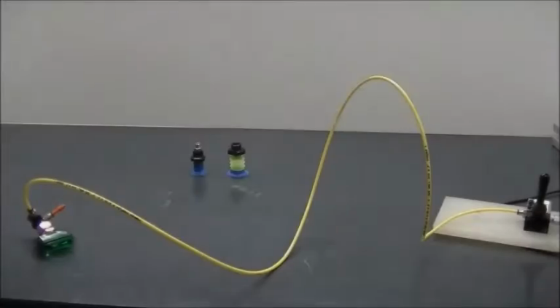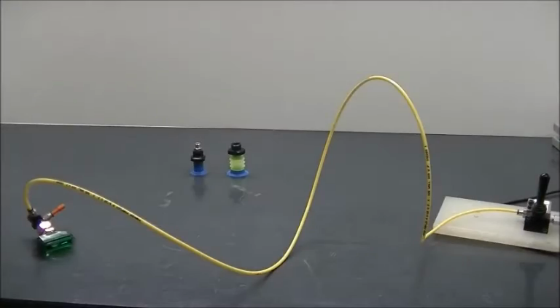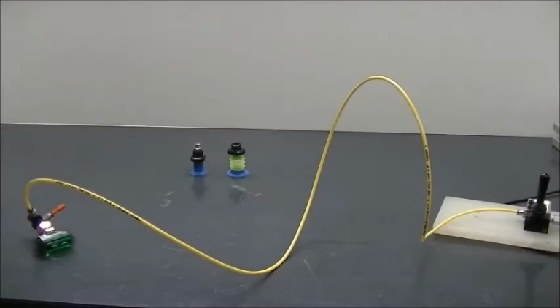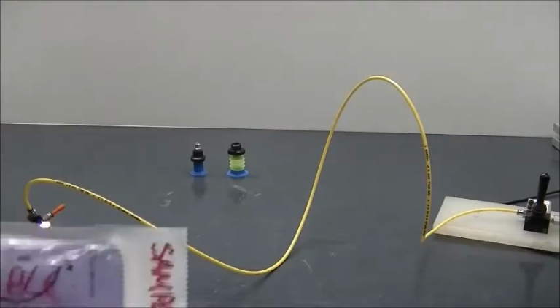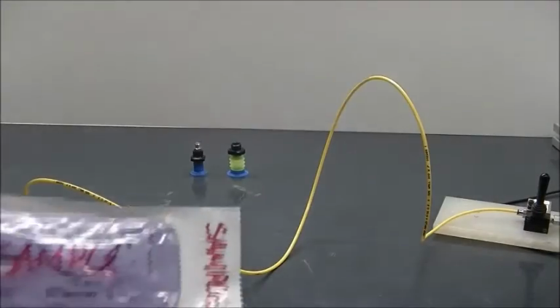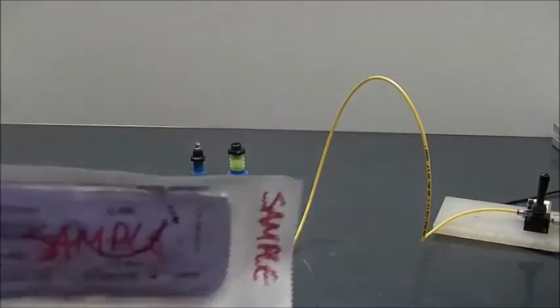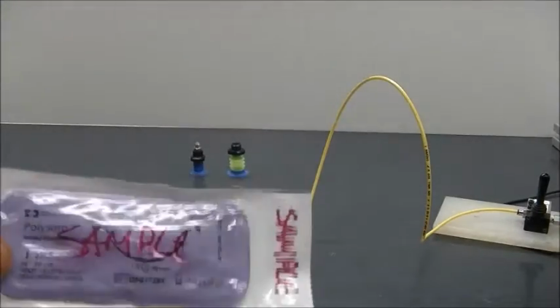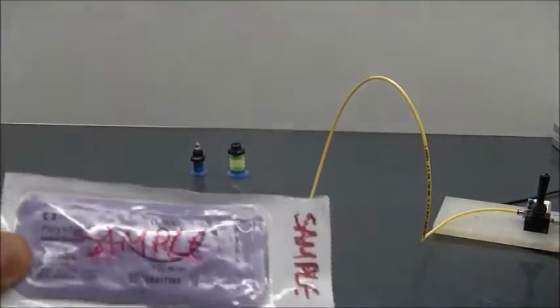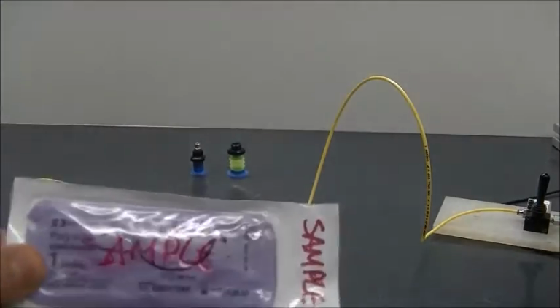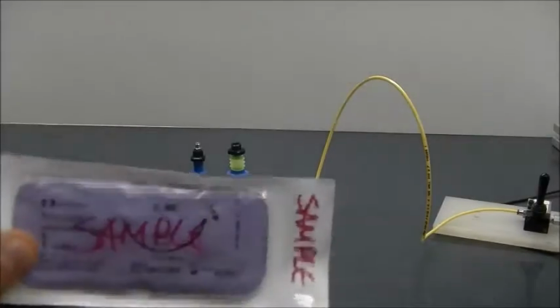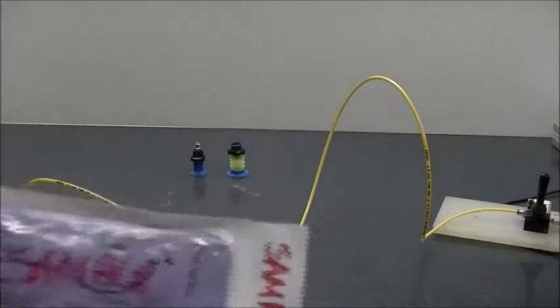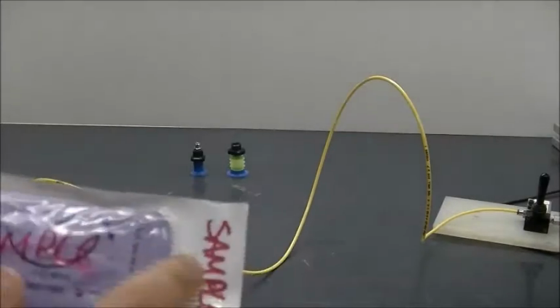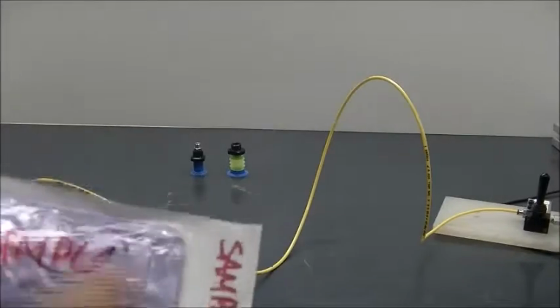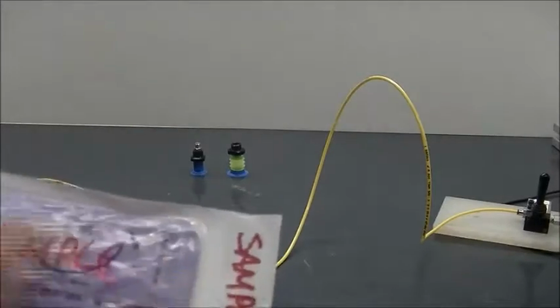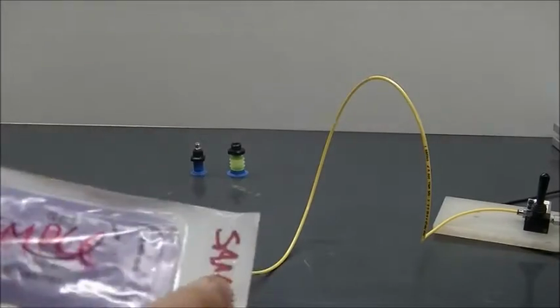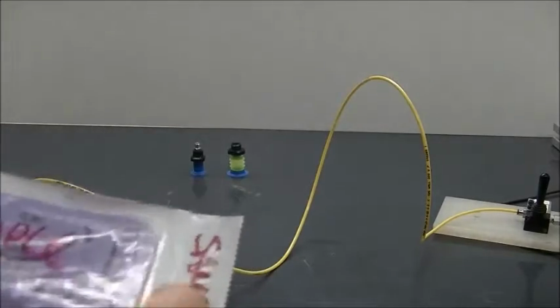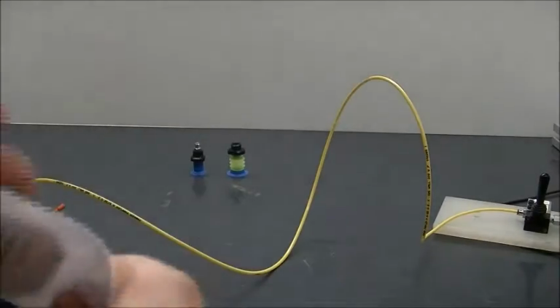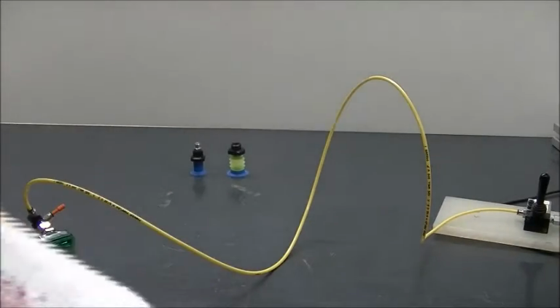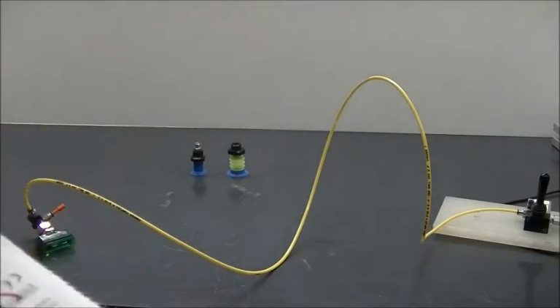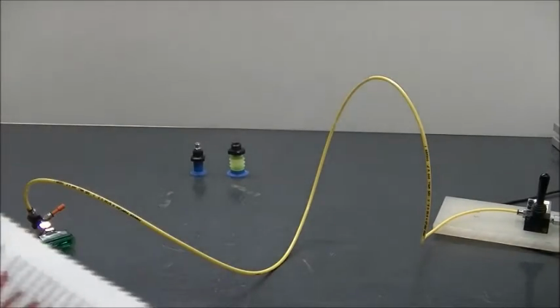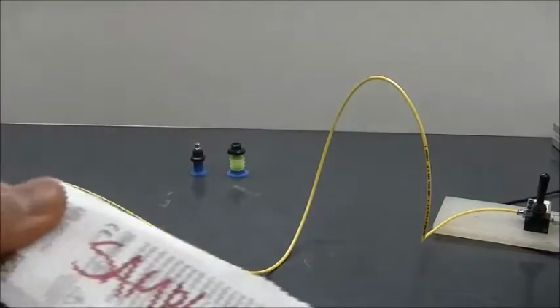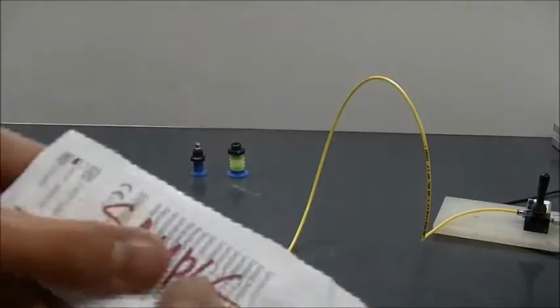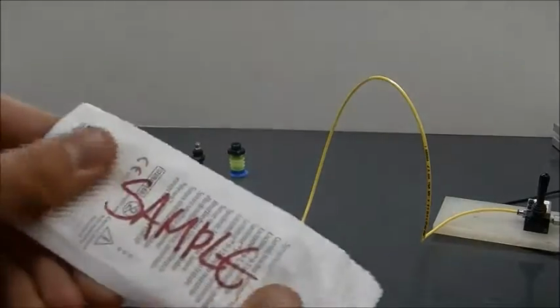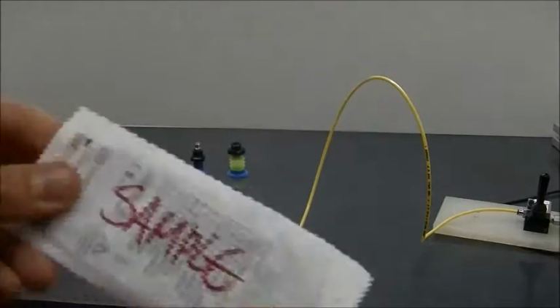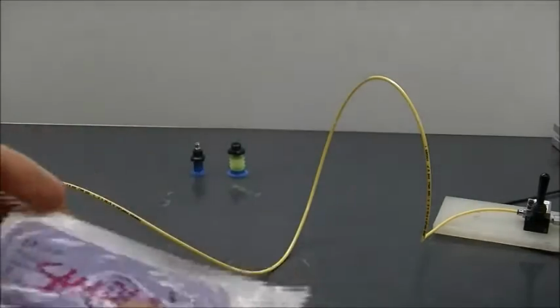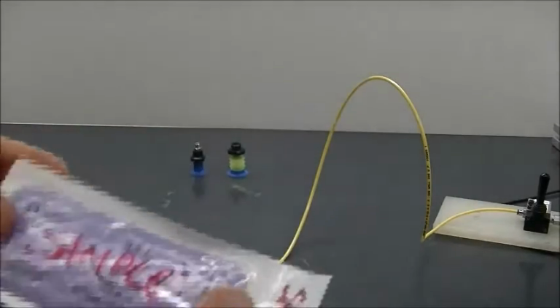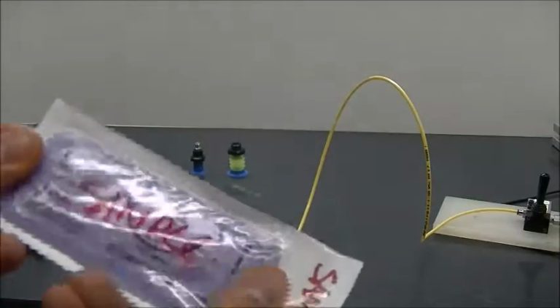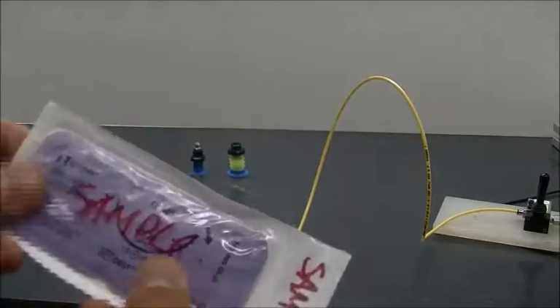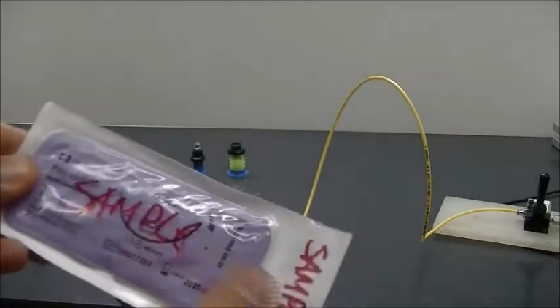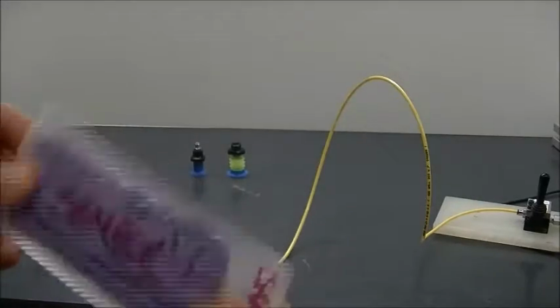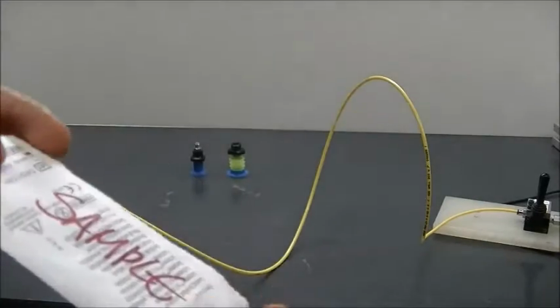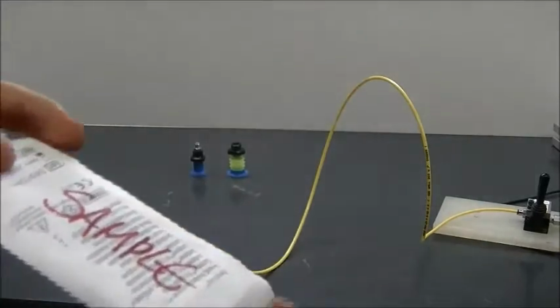The product we're going to test today is a suture pouch with plastic film on the top side and a paper material on the back side.